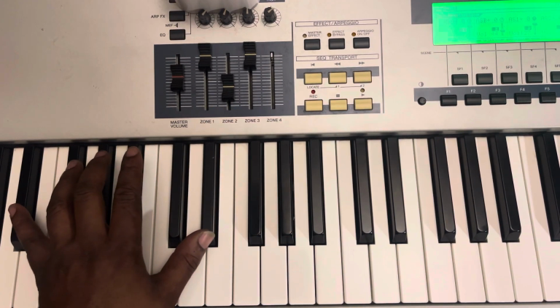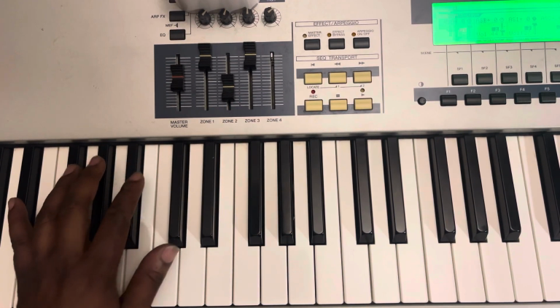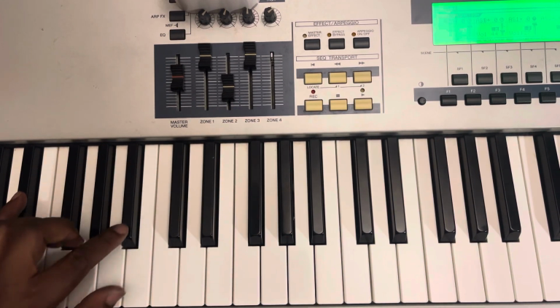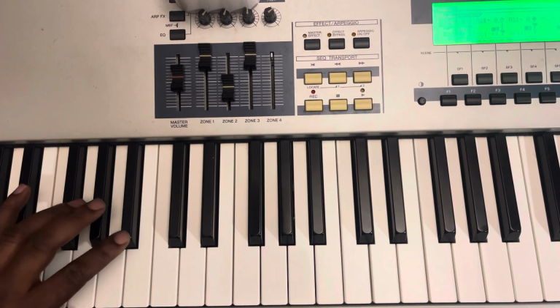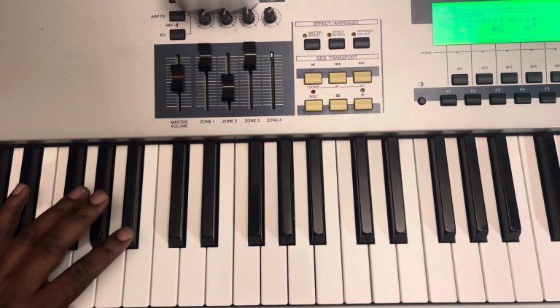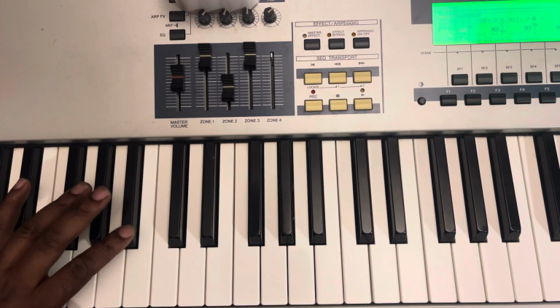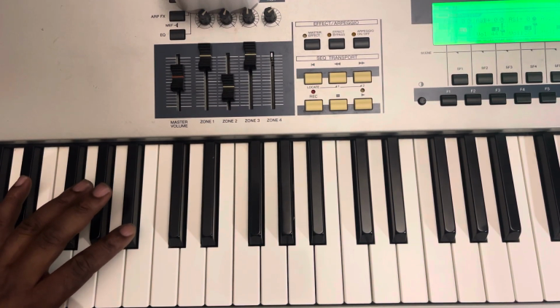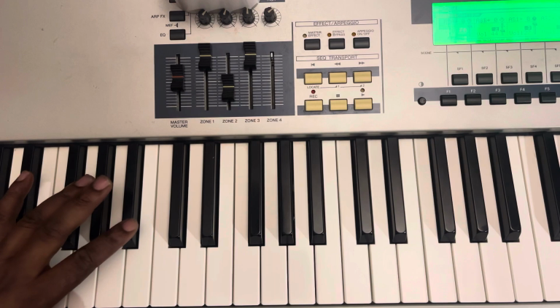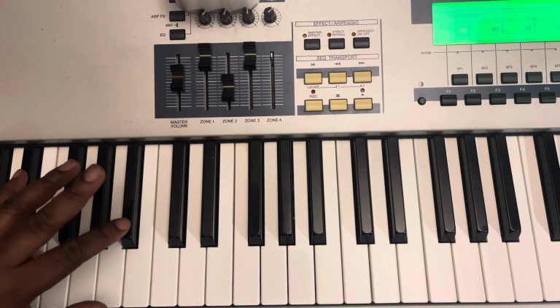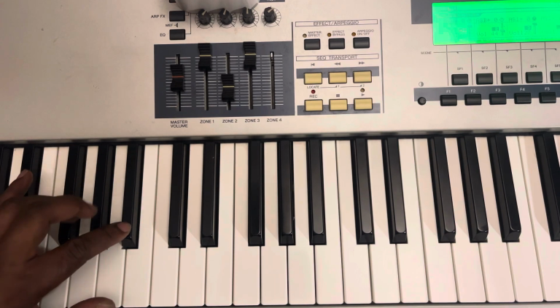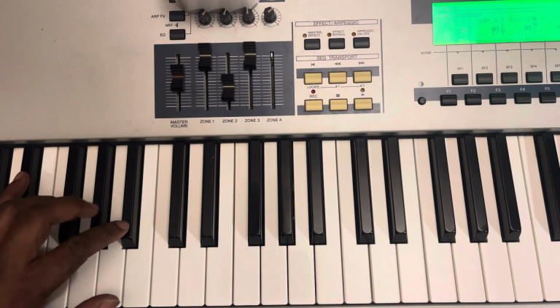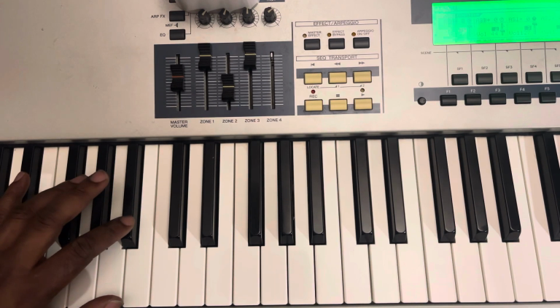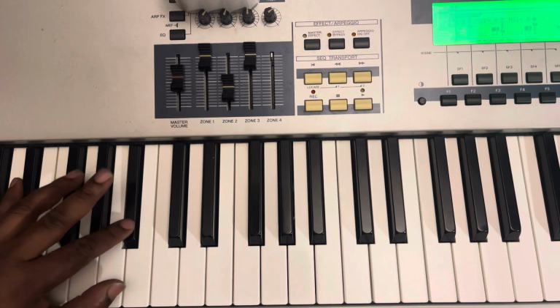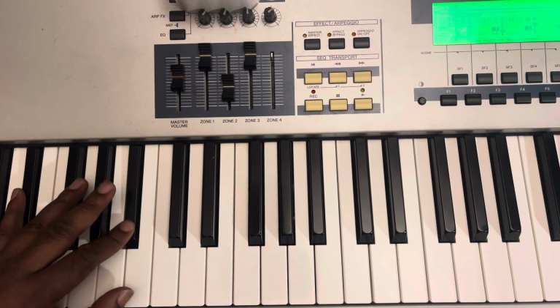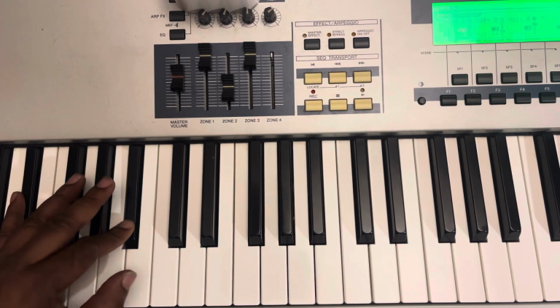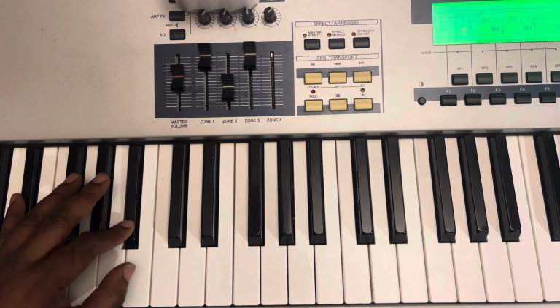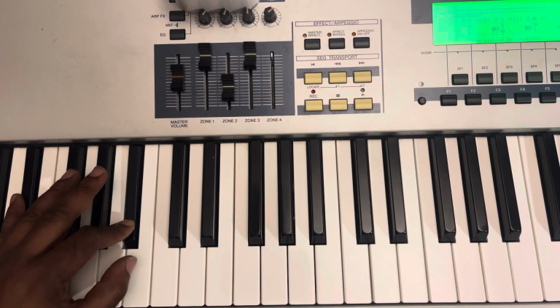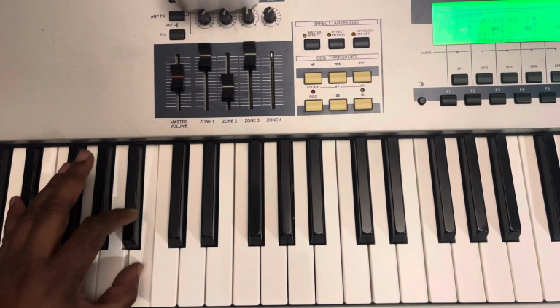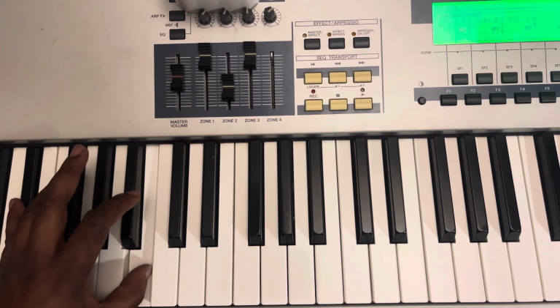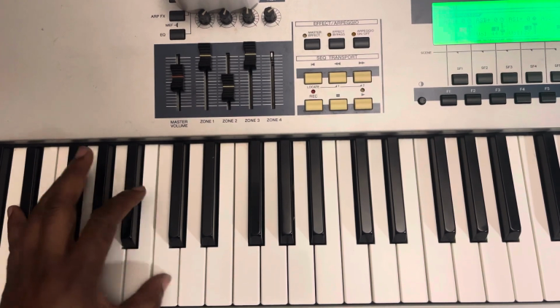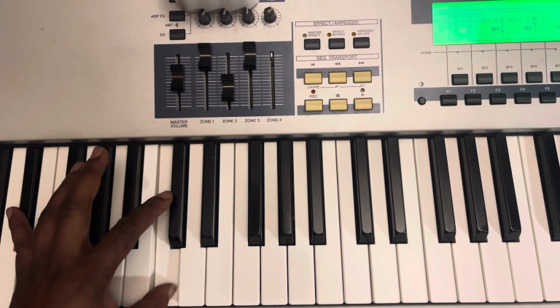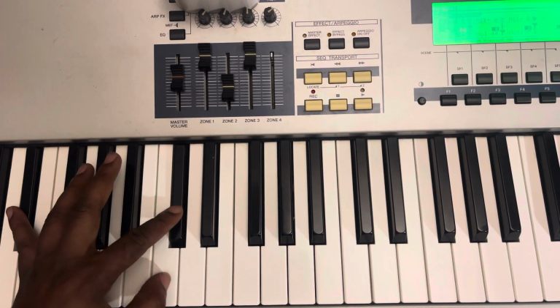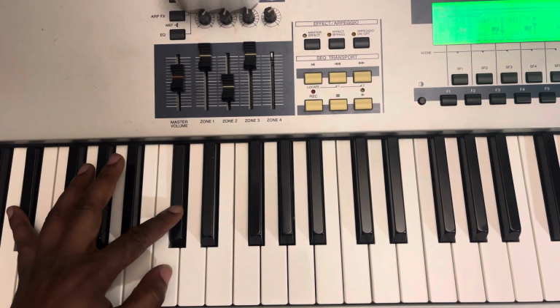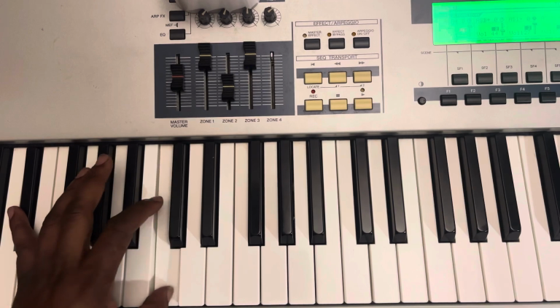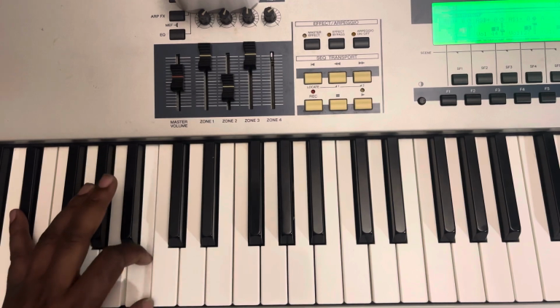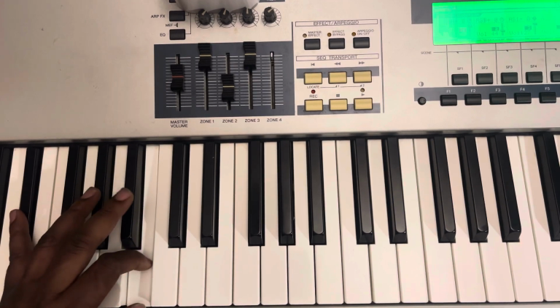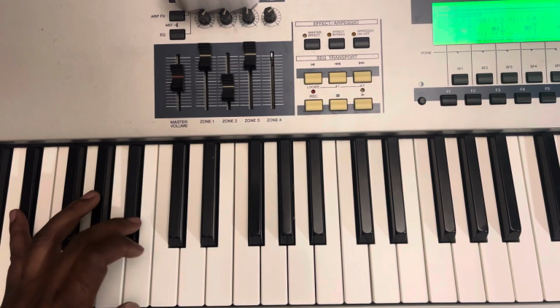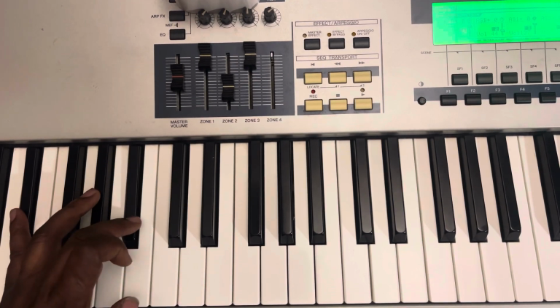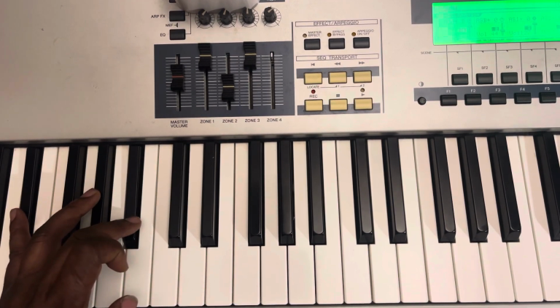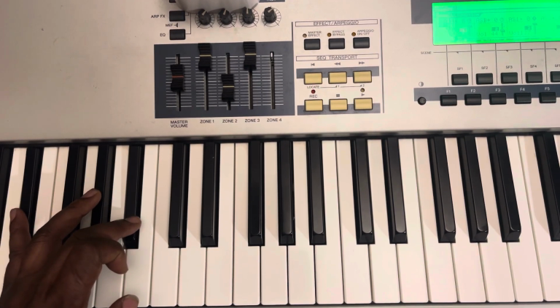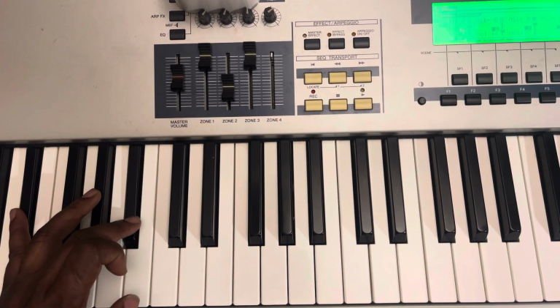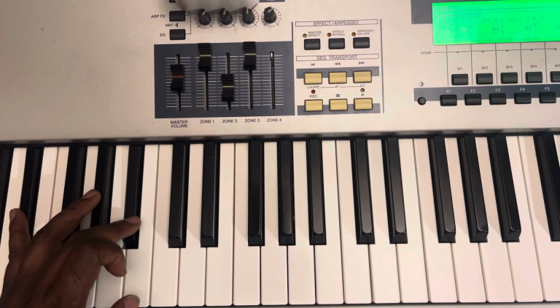And then back to the one, which is E-flat. Then we do the... and I'm moving the middle notes. And then I'll move it, and then I'm moving the middle notes.